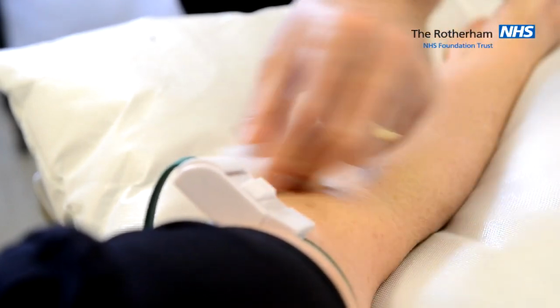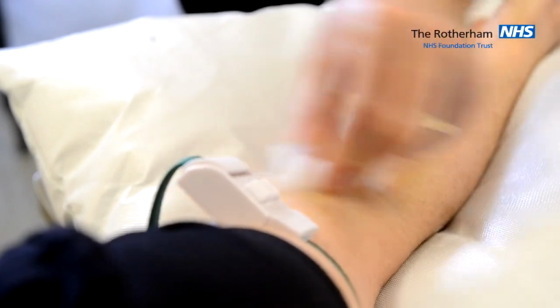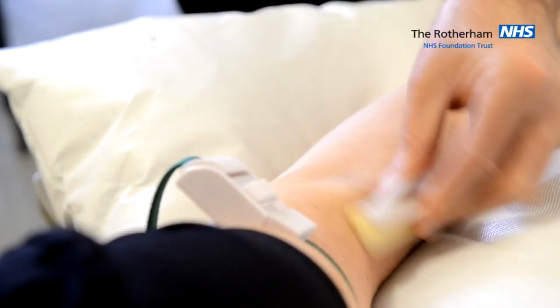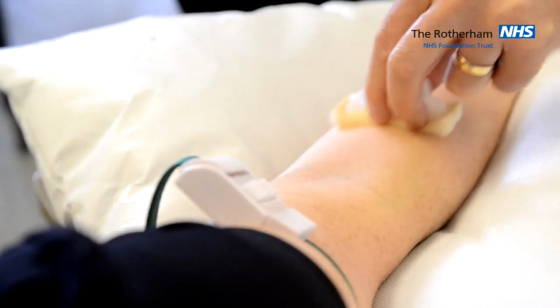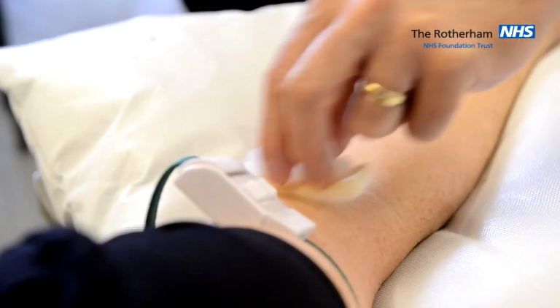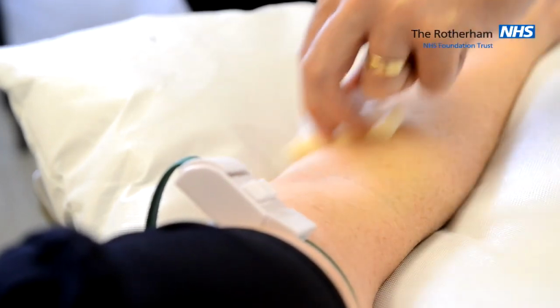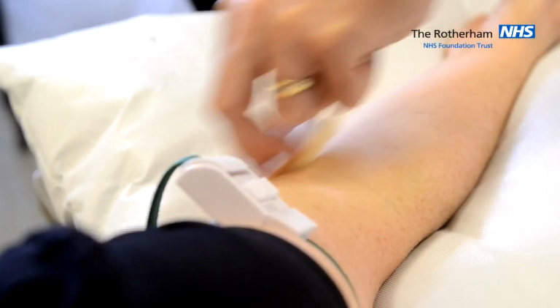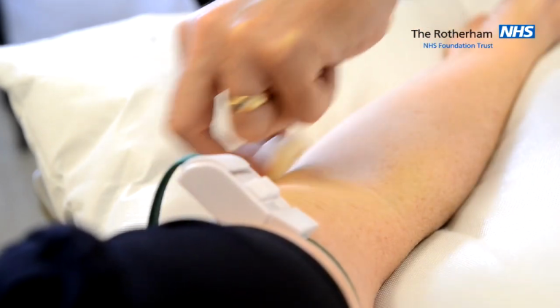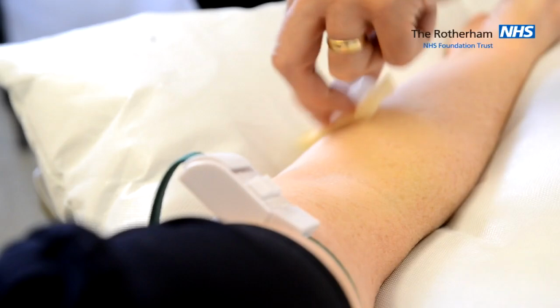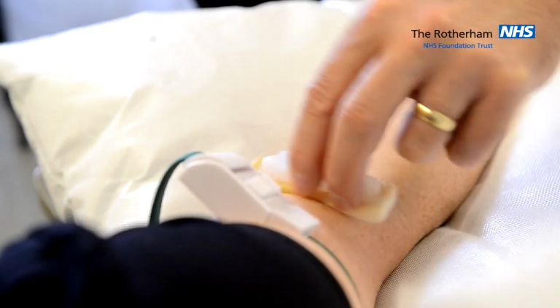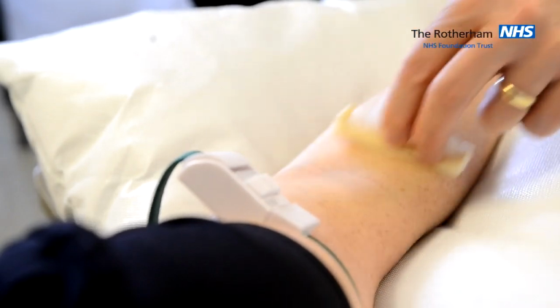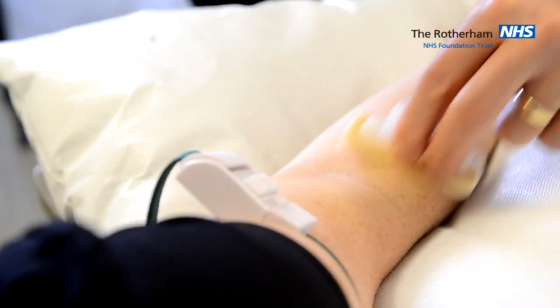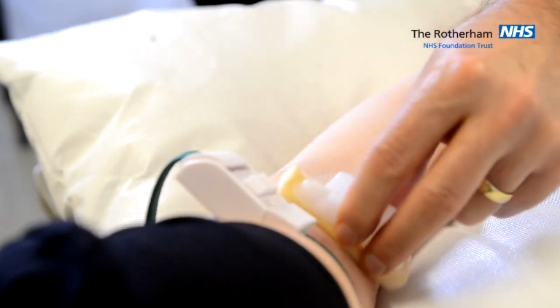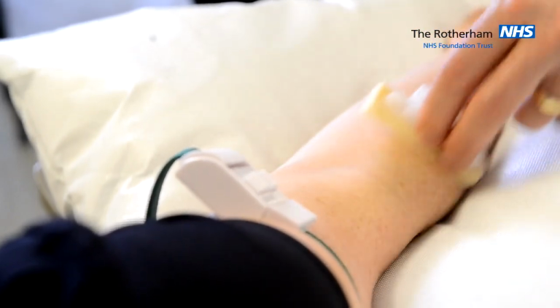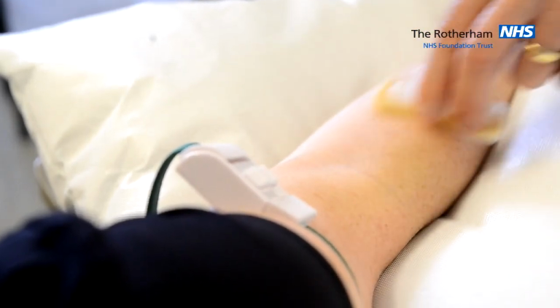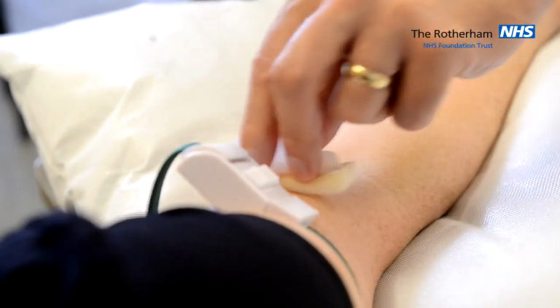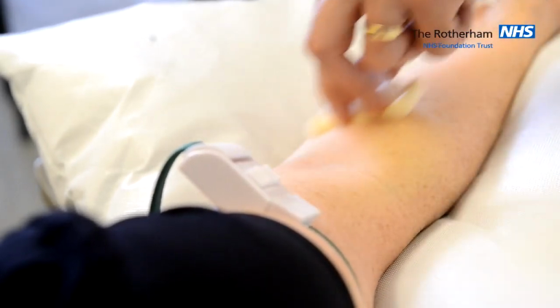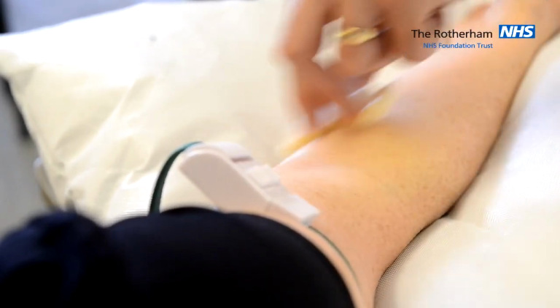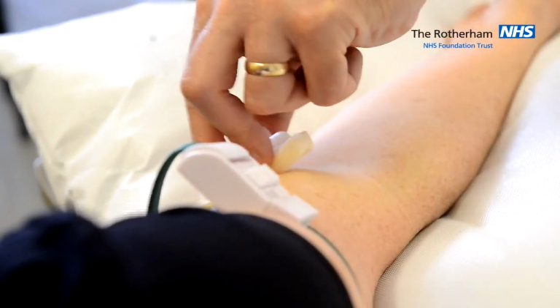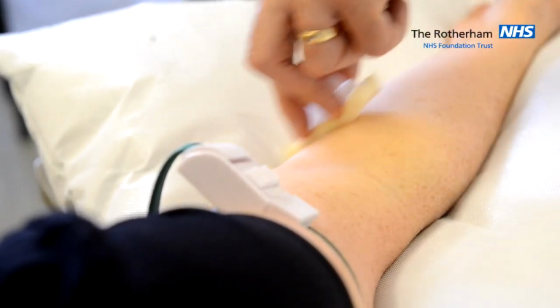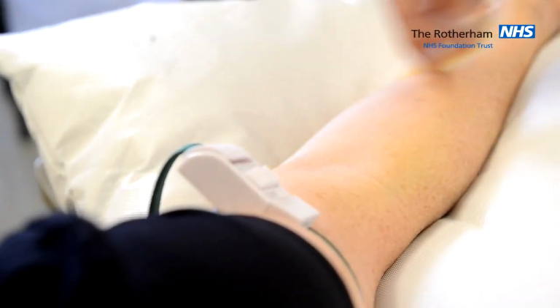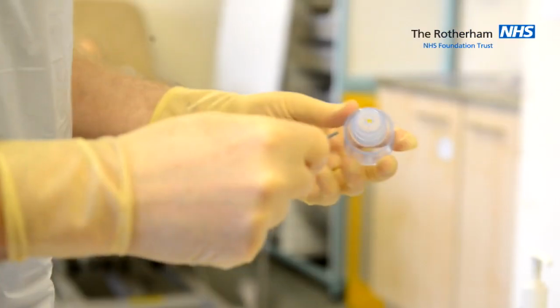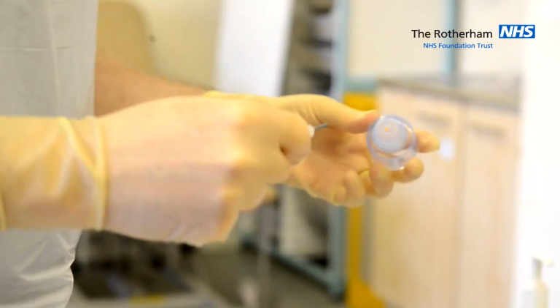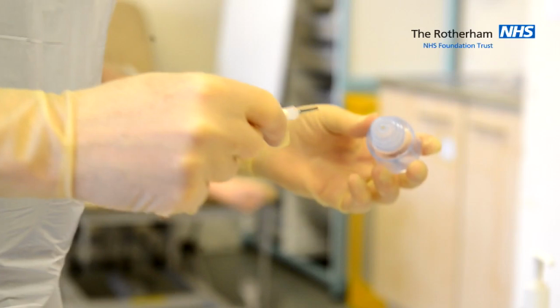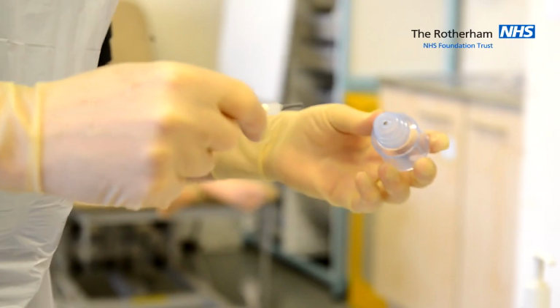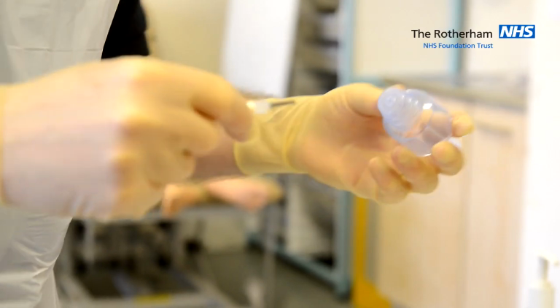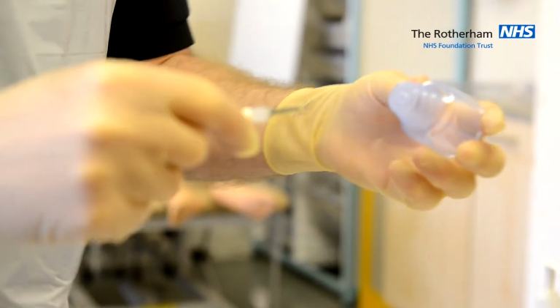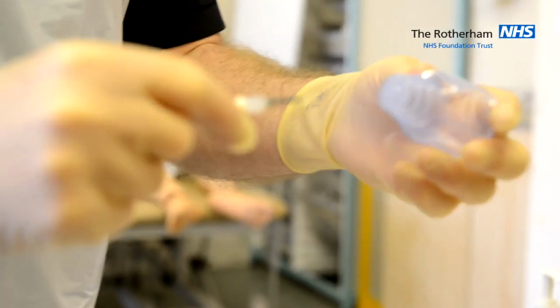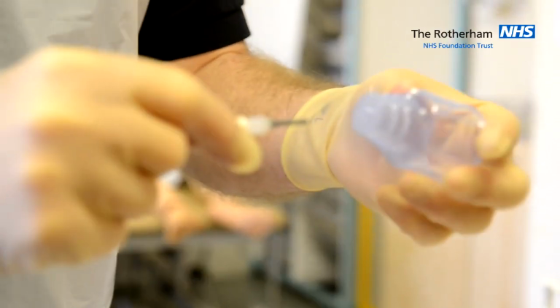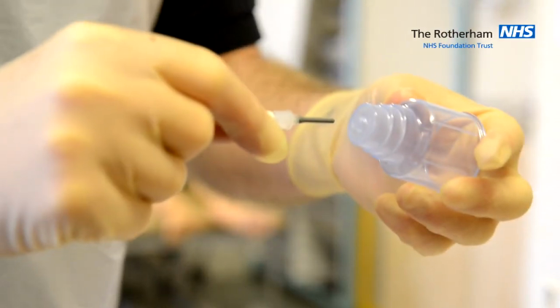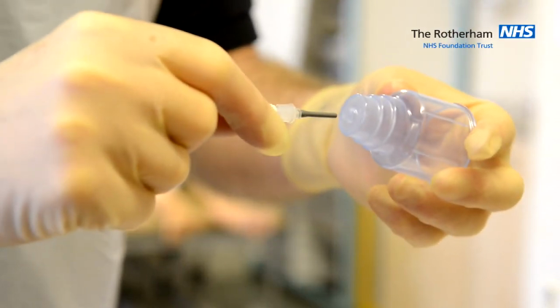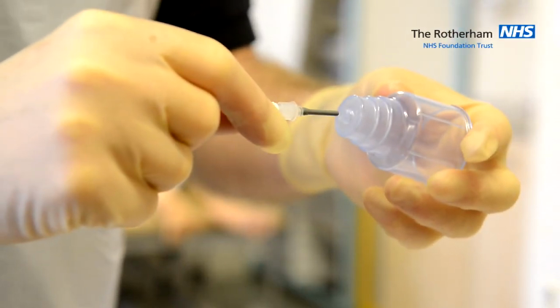Once 30 seconds is complete, we leave the solution to dry. We need to attach the adapter to the butterfly without contamination.